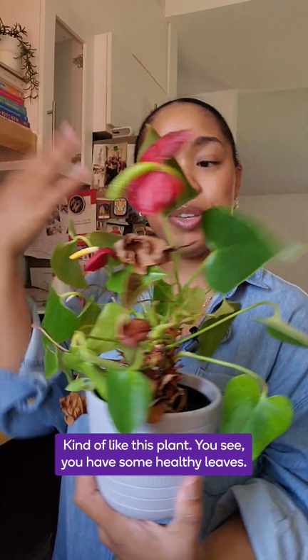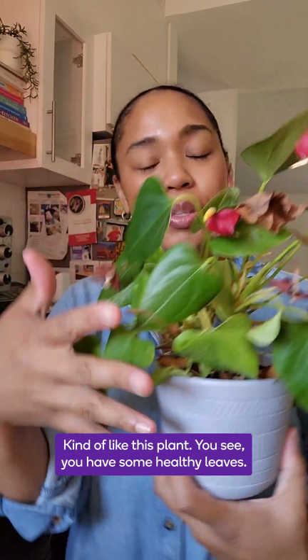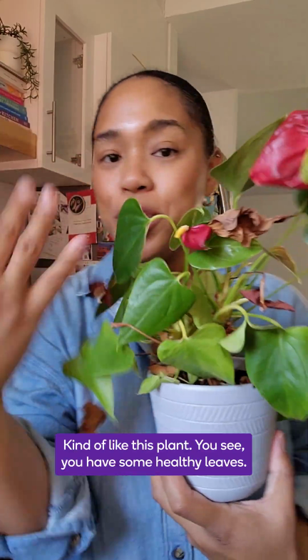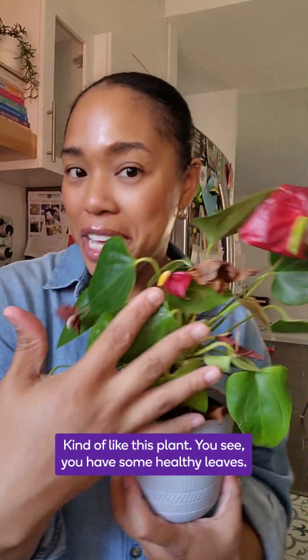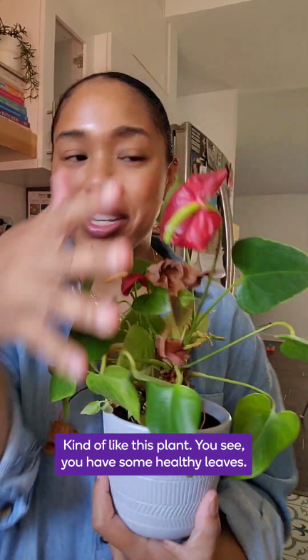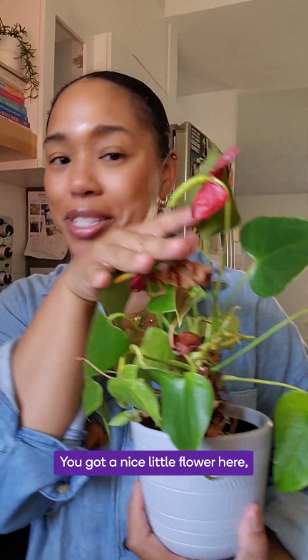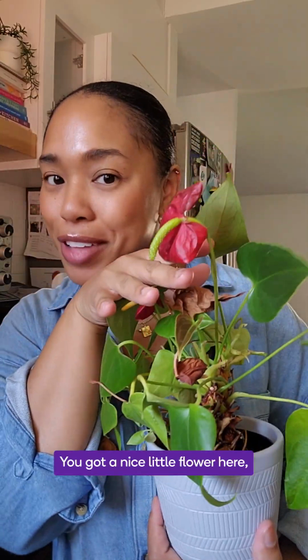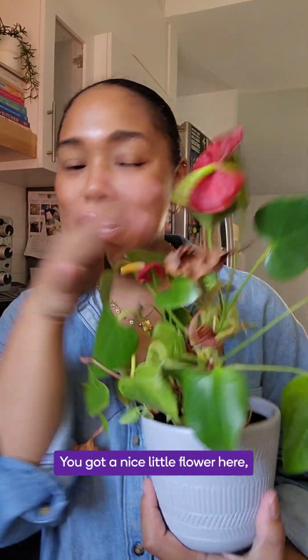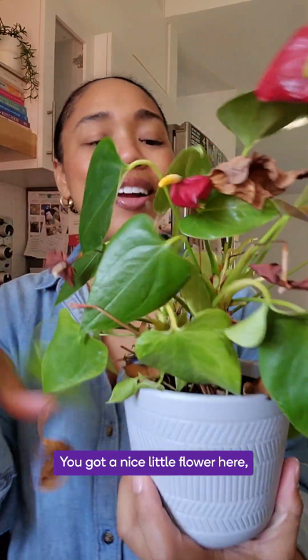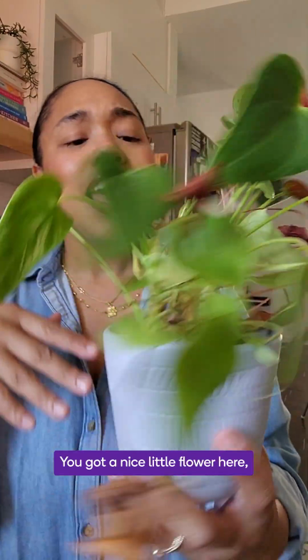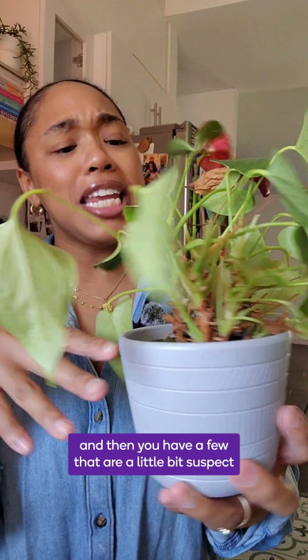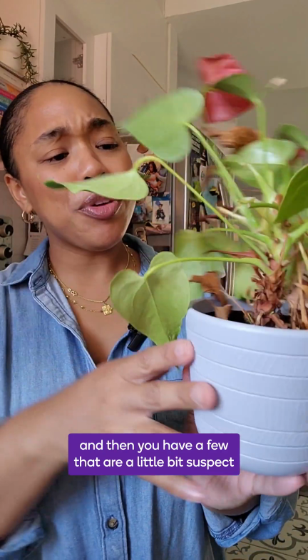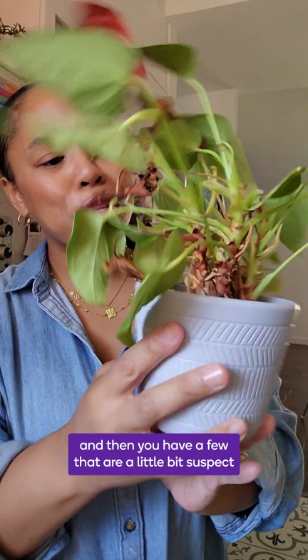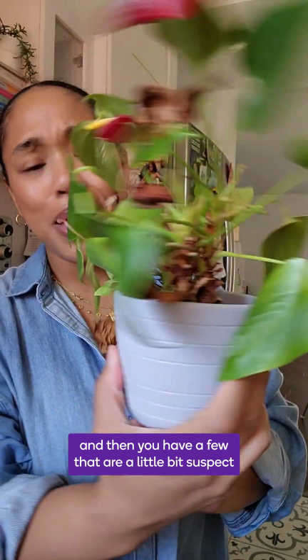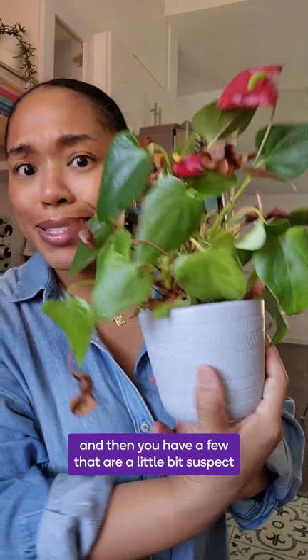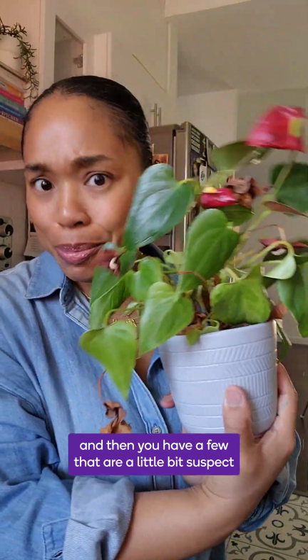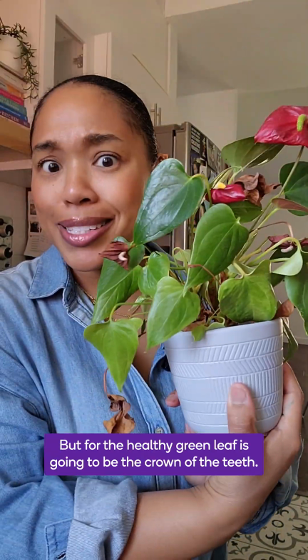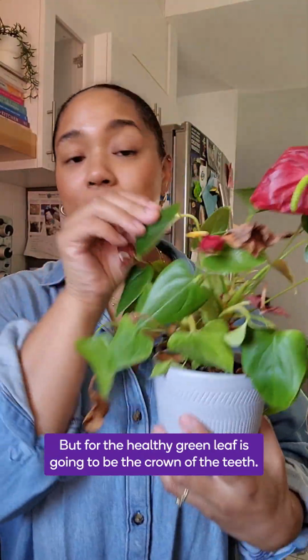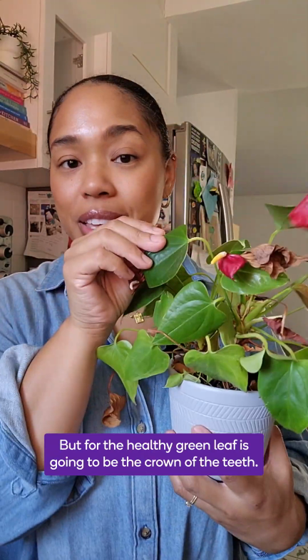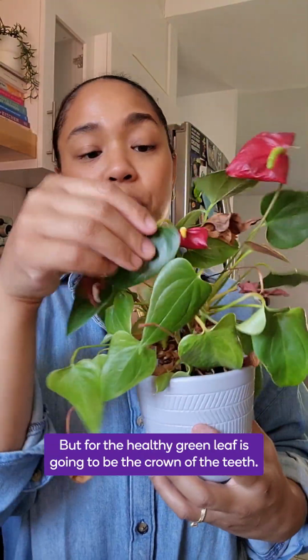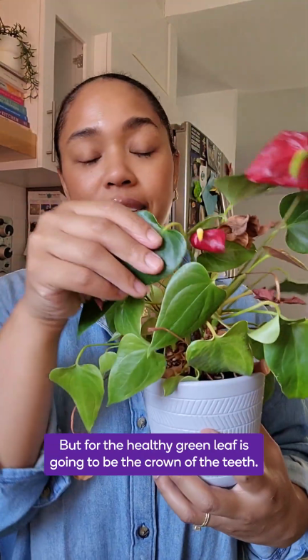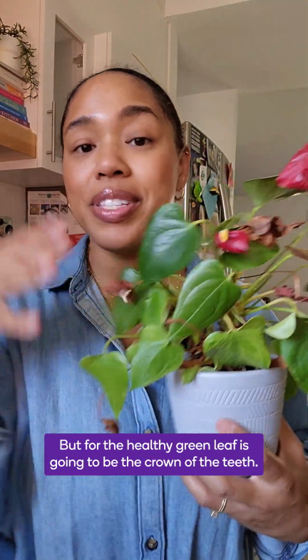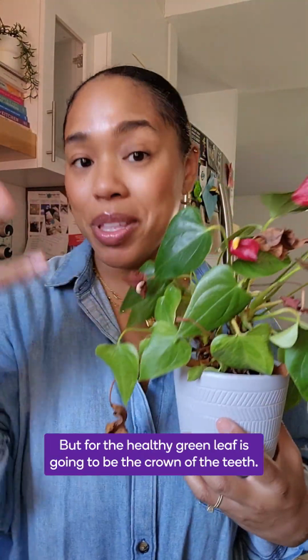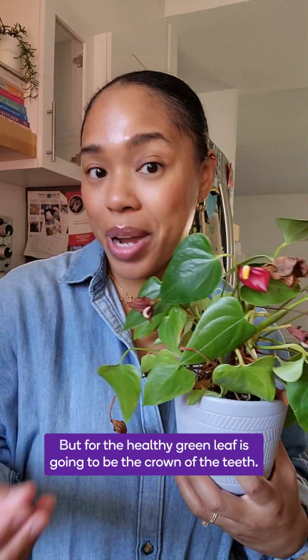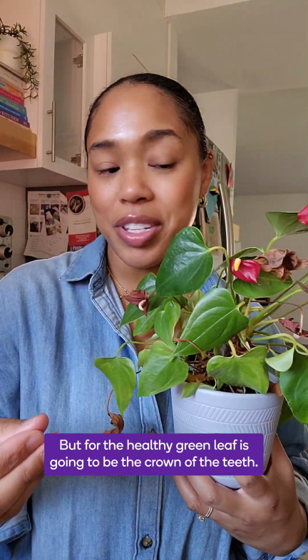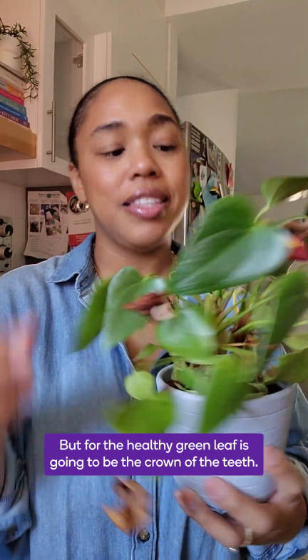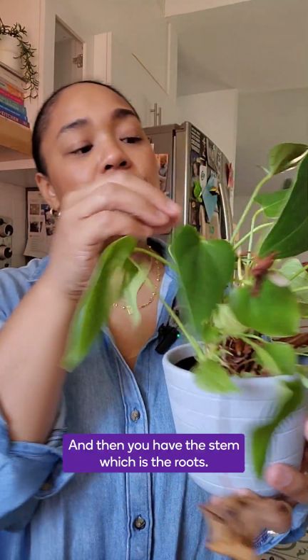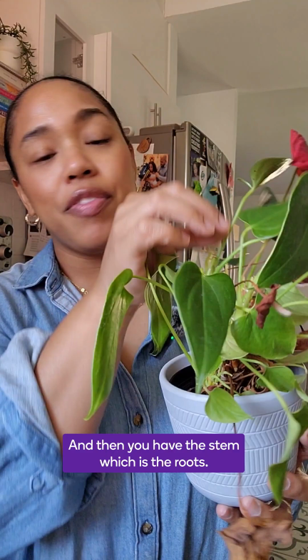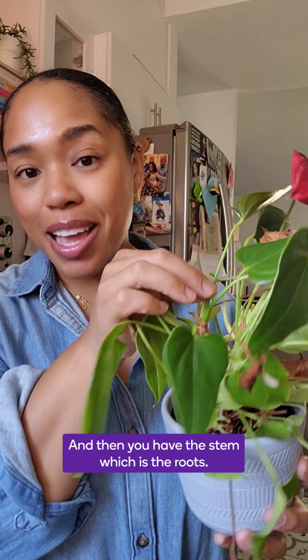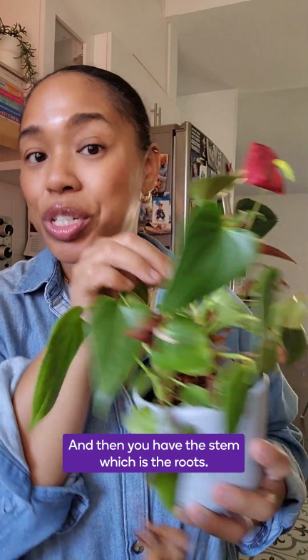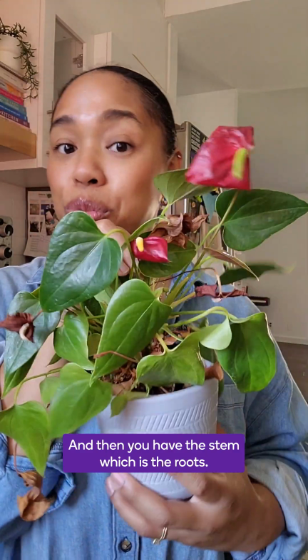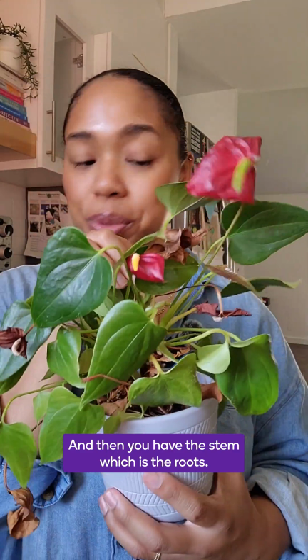You see, you have some healthy leaves, you've got a nice little flower here, and then you have a few that are a little bit suspect. The healthy green leaf is going to be the crown of the teeth, and then you have the stem, which is the root.